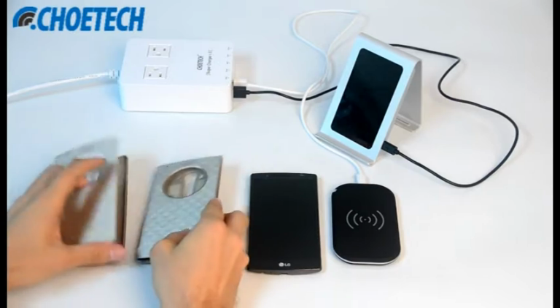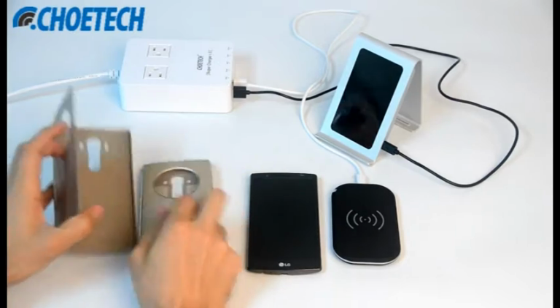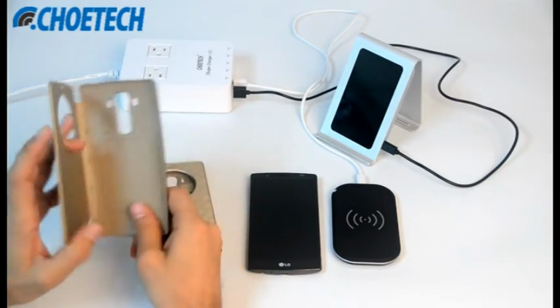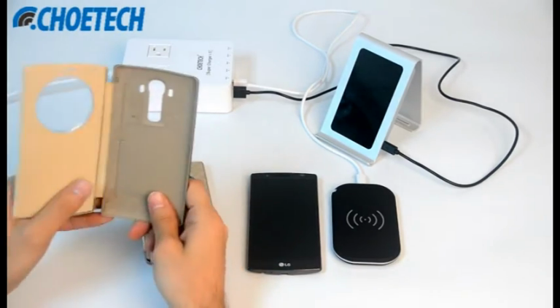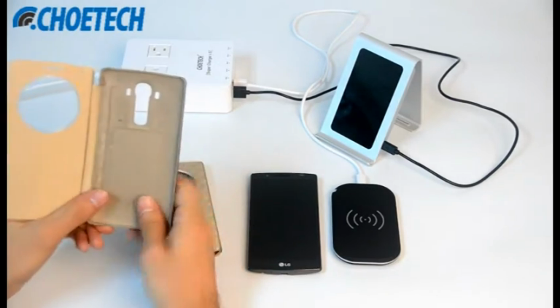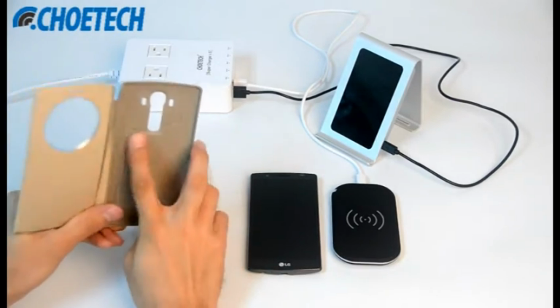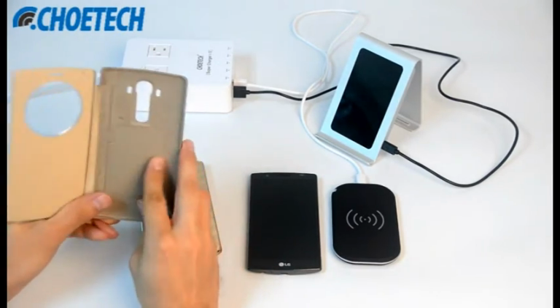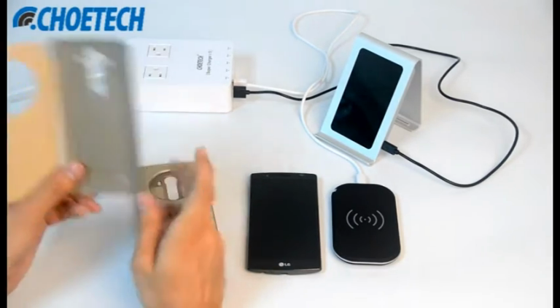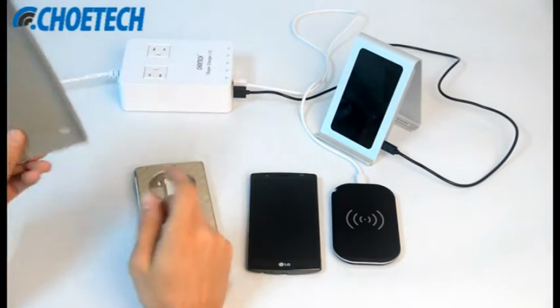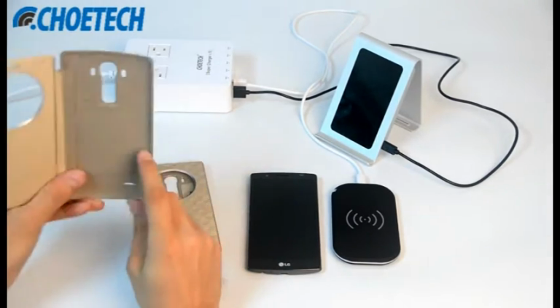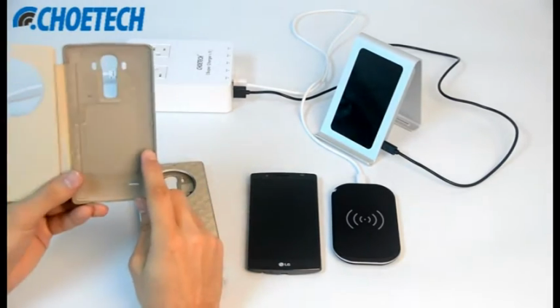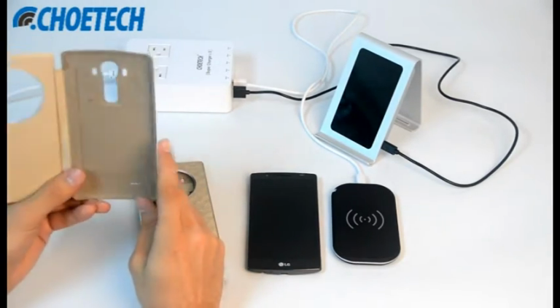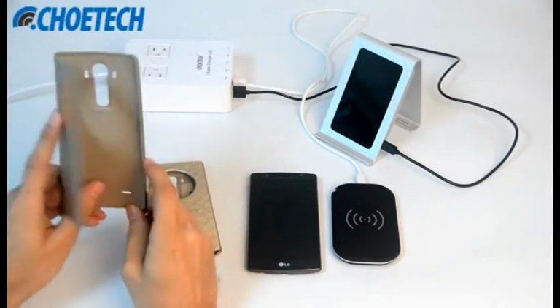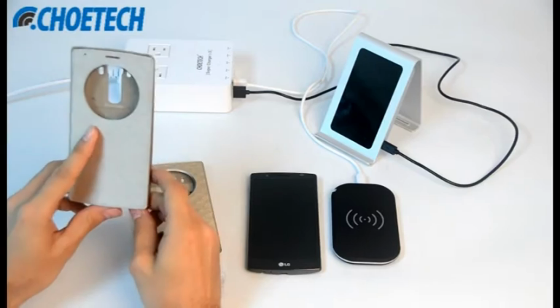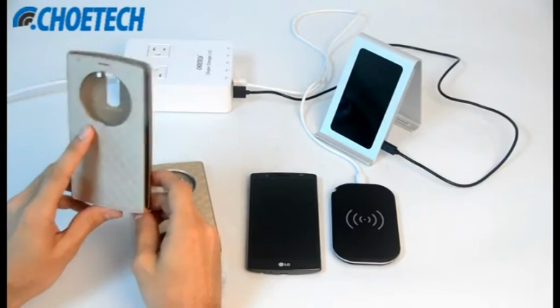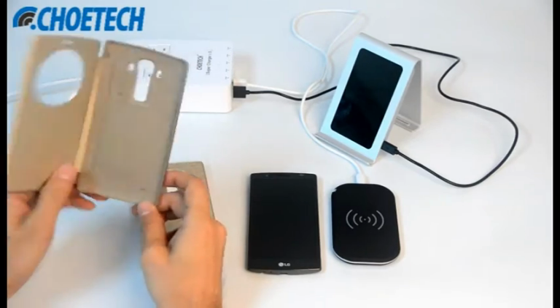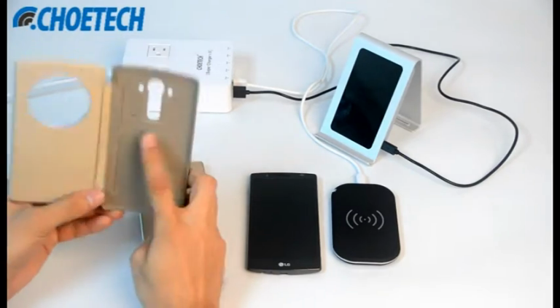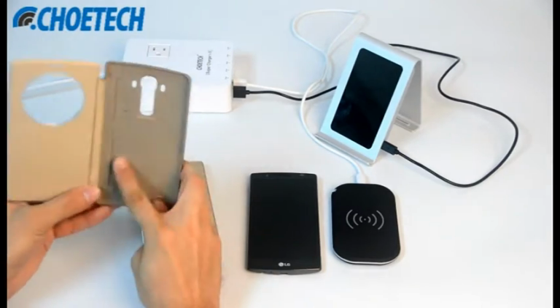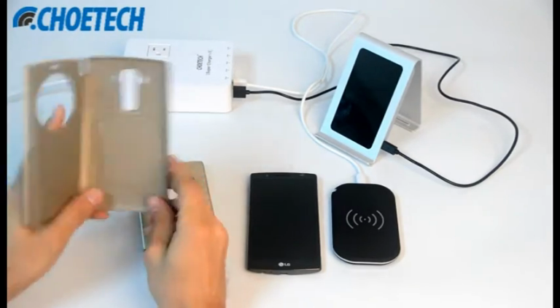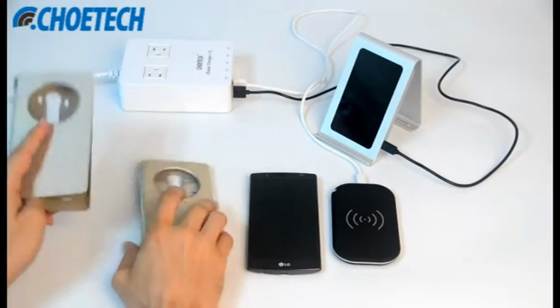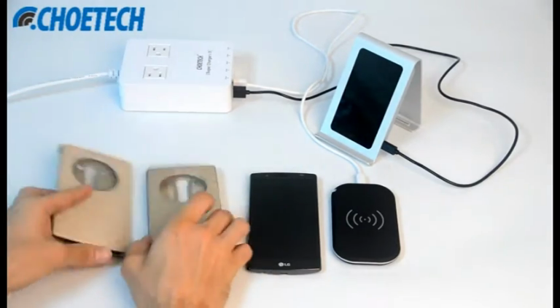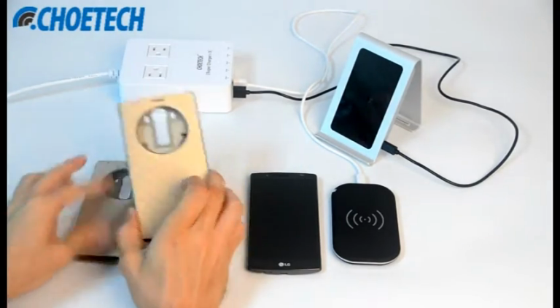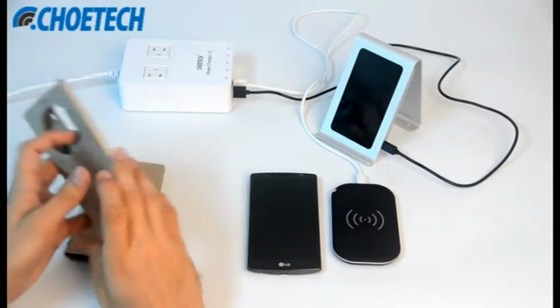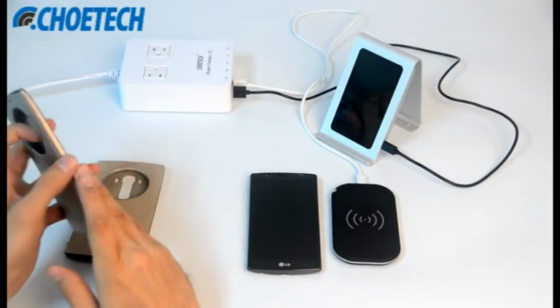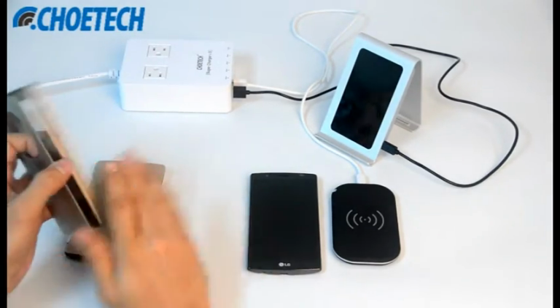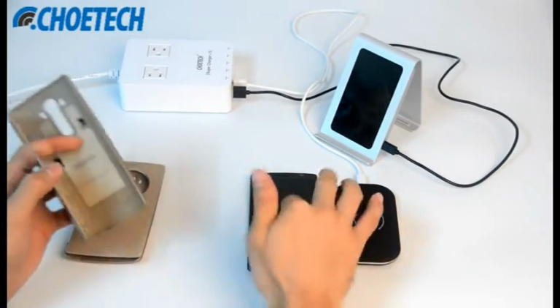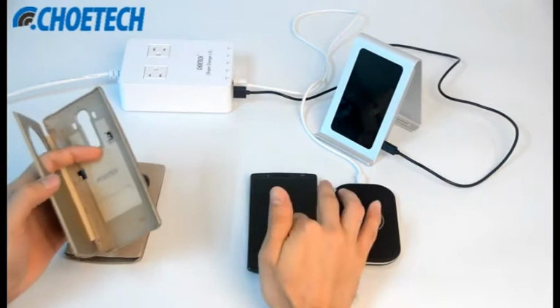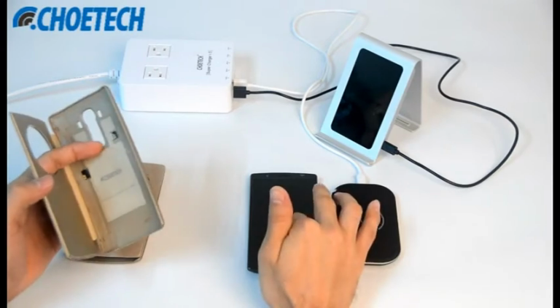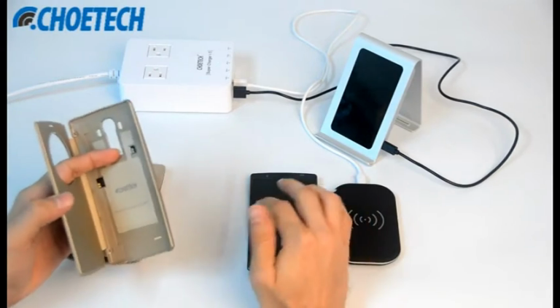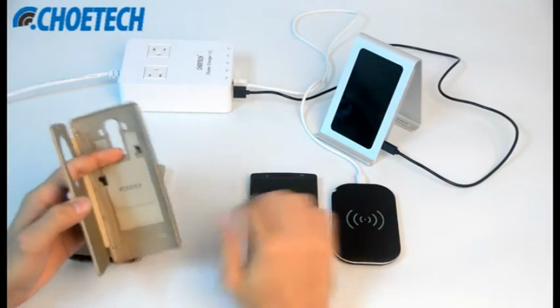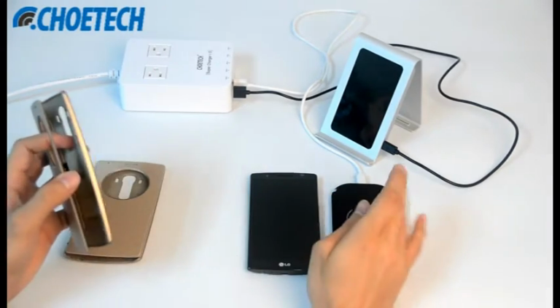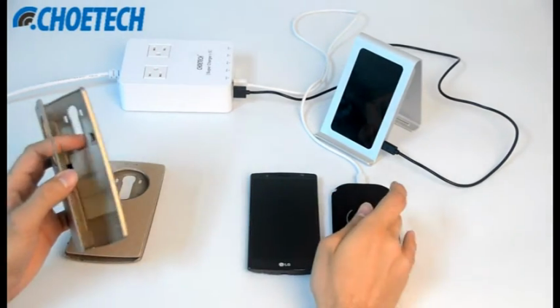Most quick circle cases don't have a wireless receiver inside. This is just a simple quick circle case without a wireless receiver. With a wireless receiver, you can make your LG G4 compatible with a wireless charger.